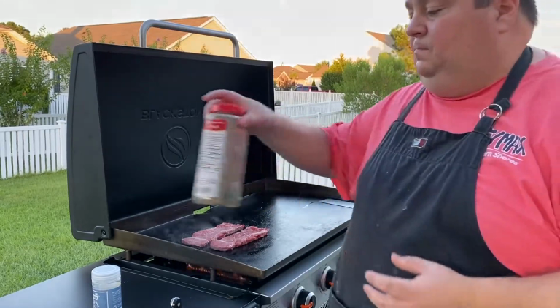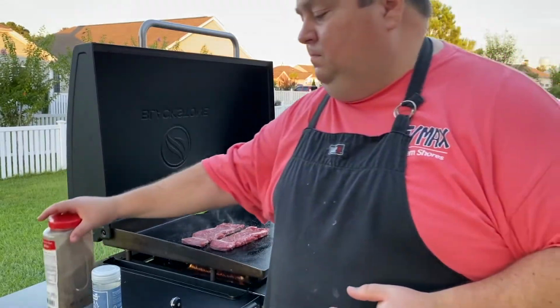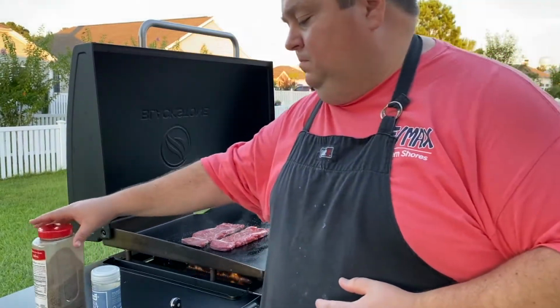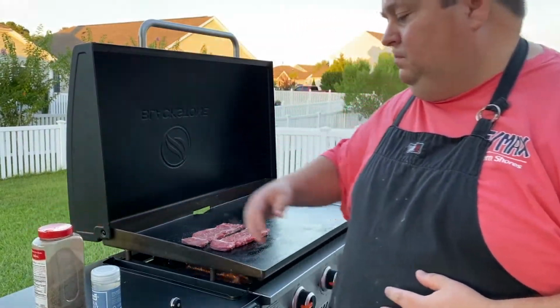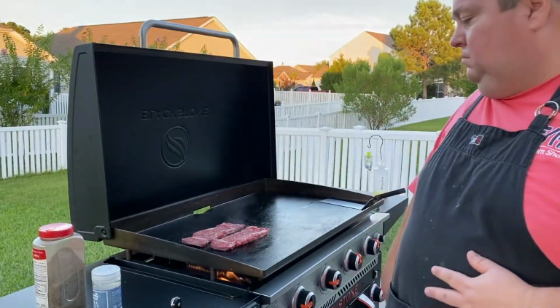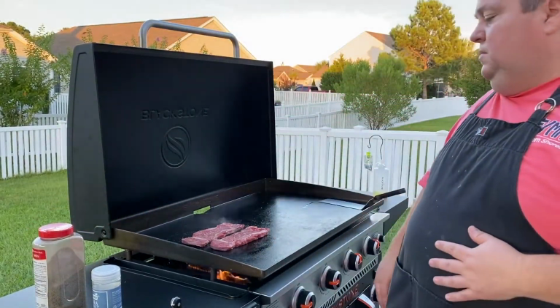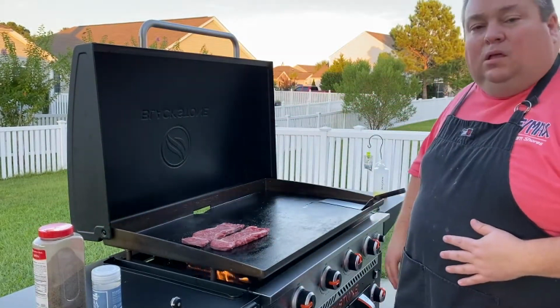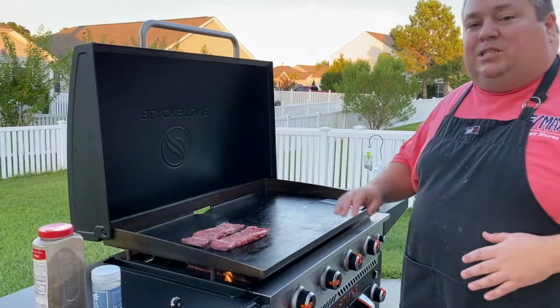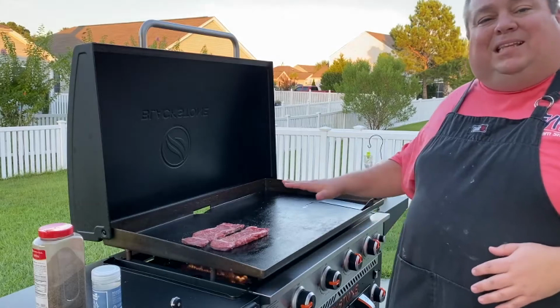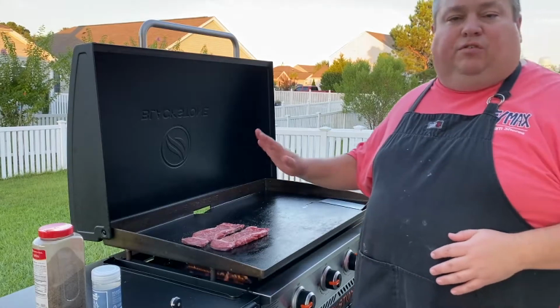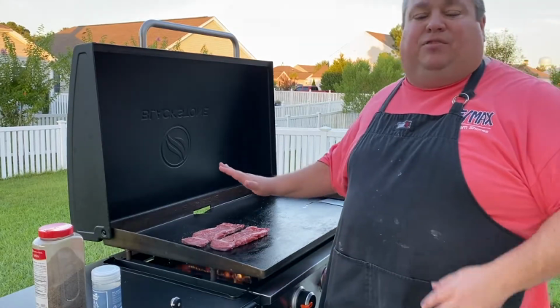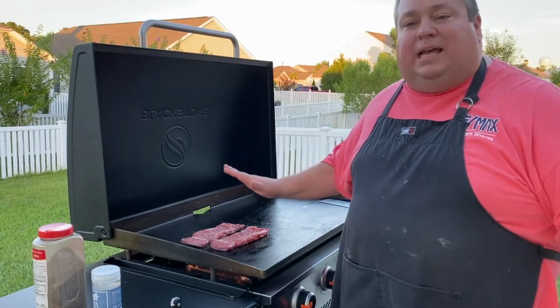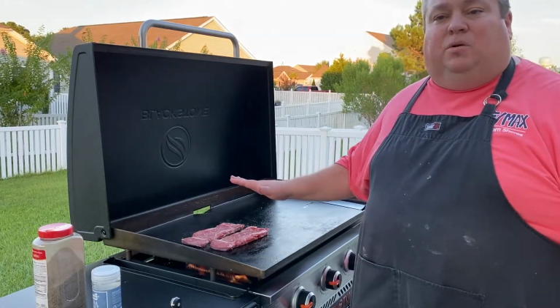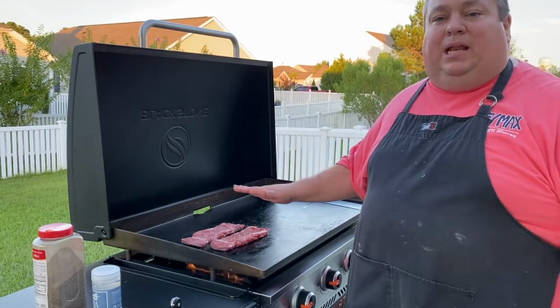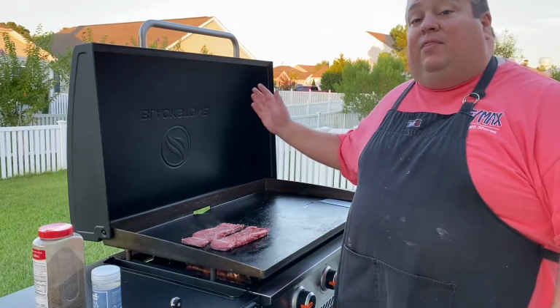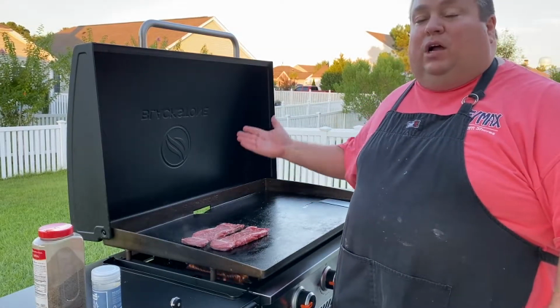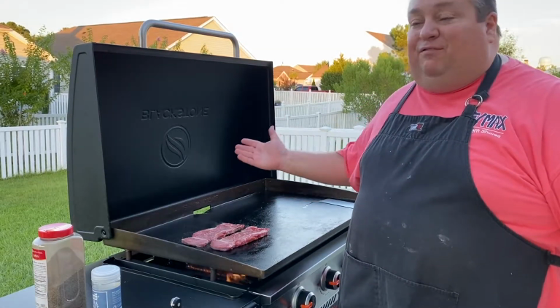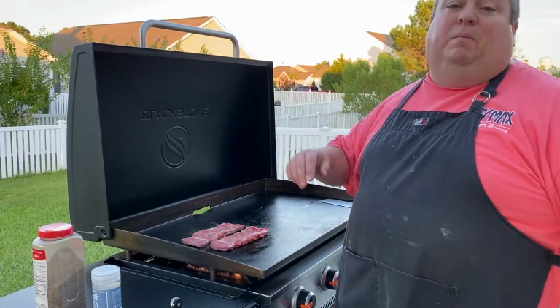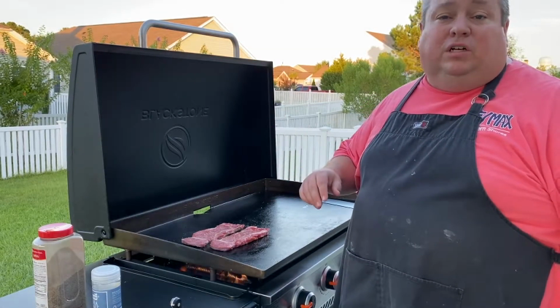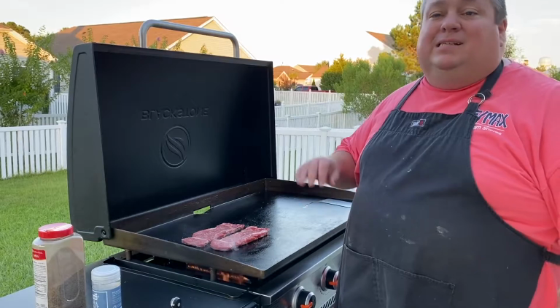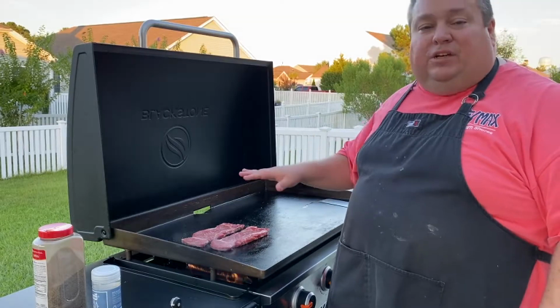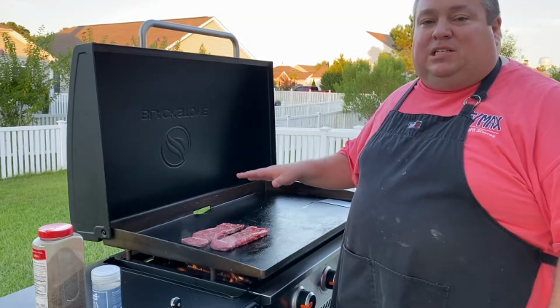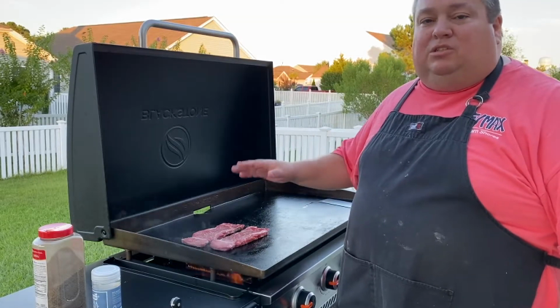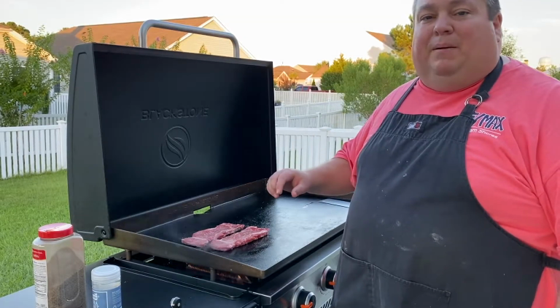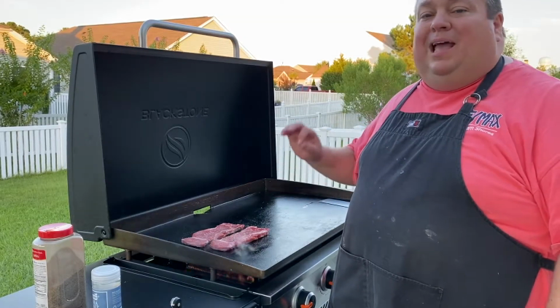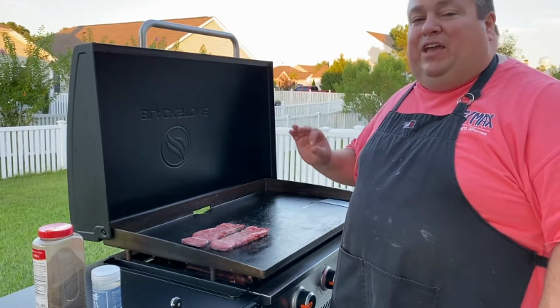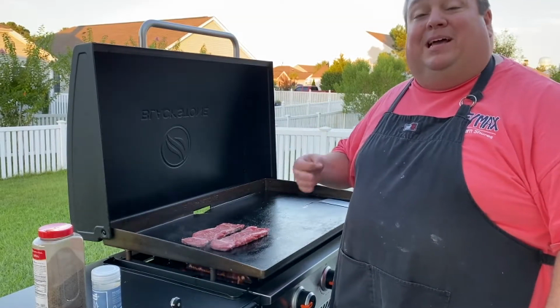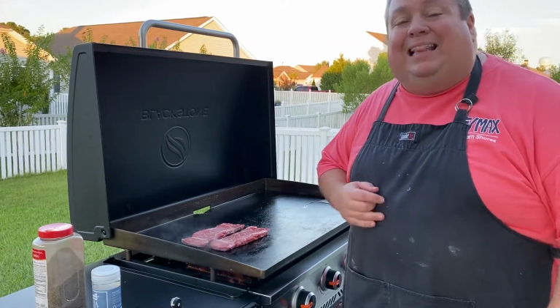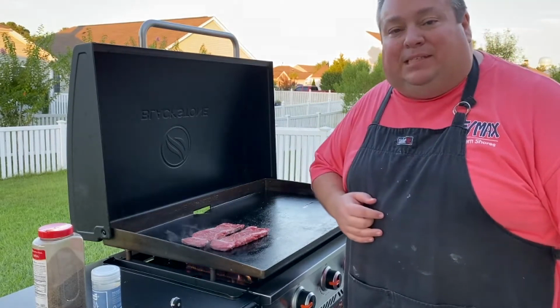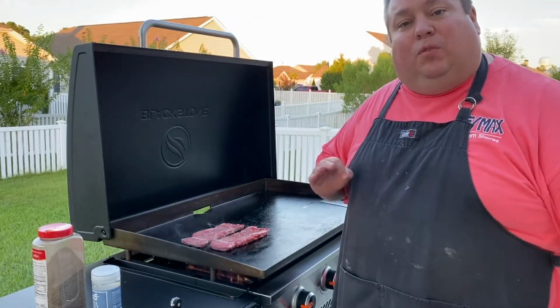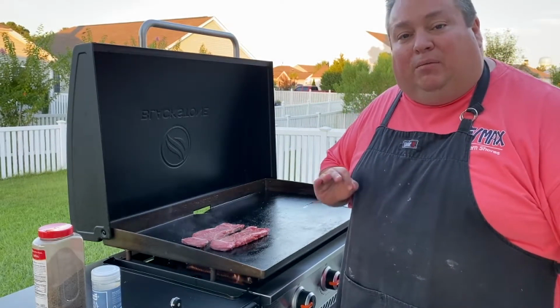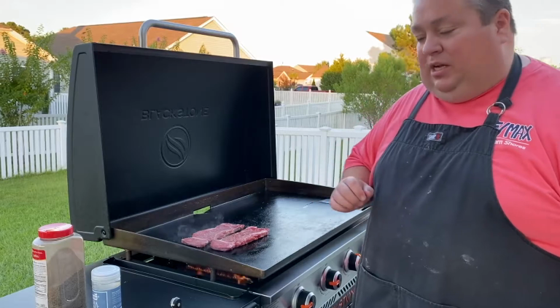We're just going to let these go for about 30 seconds to a minute, then we're going to flip them over, sear the other side, put a little salt and pepper on, and they should be done — because I like my steaks on the medium rare side.